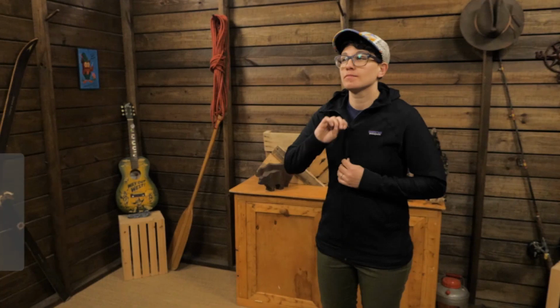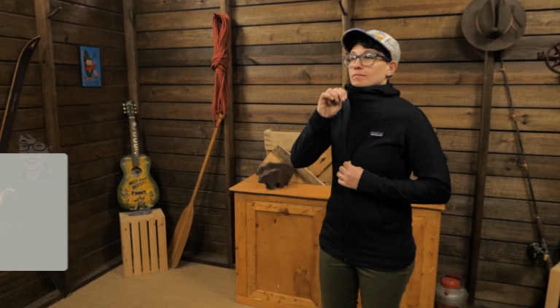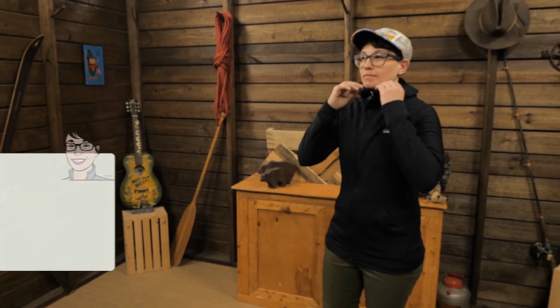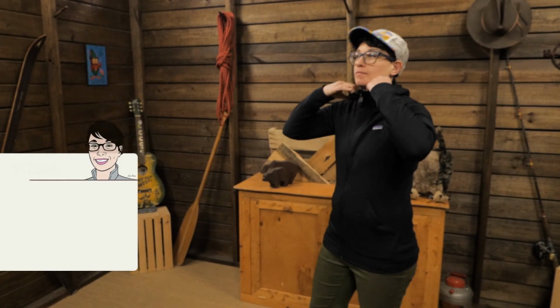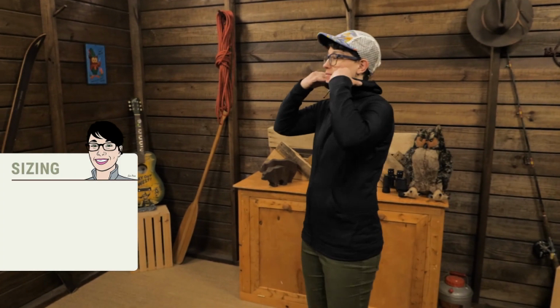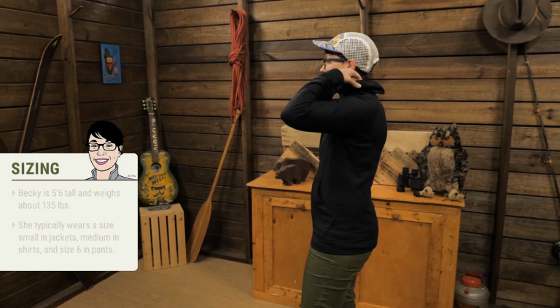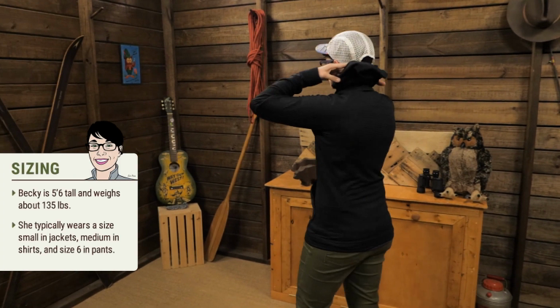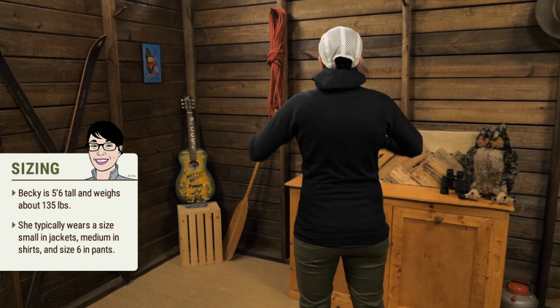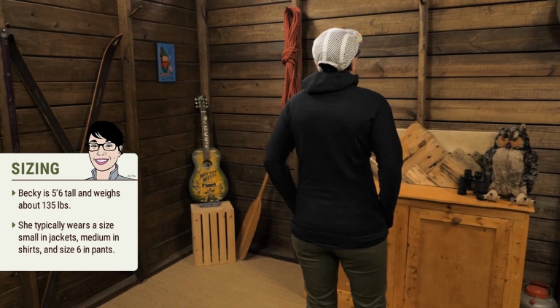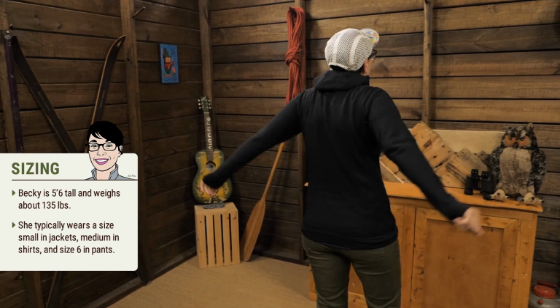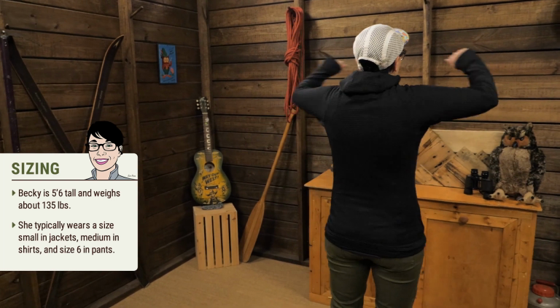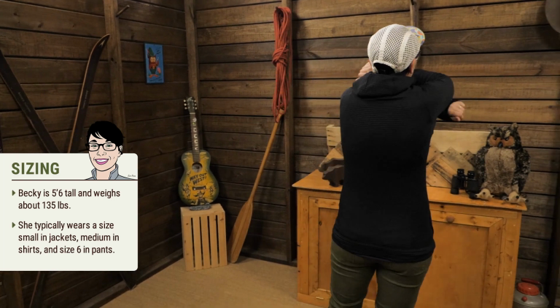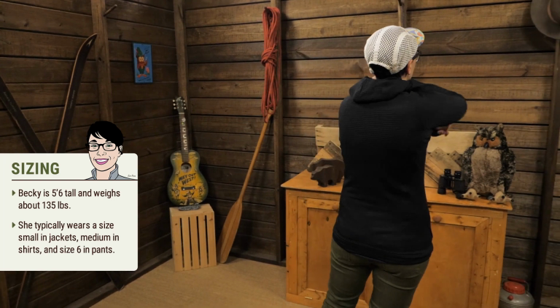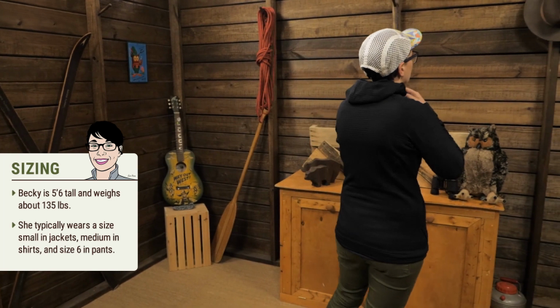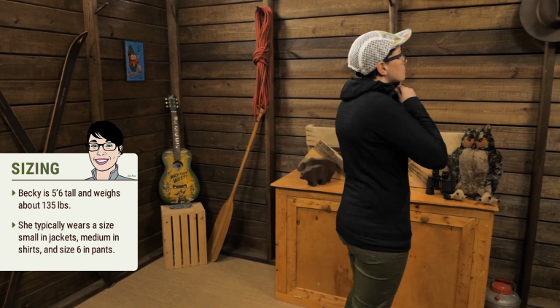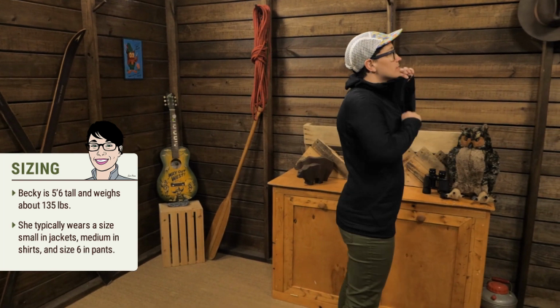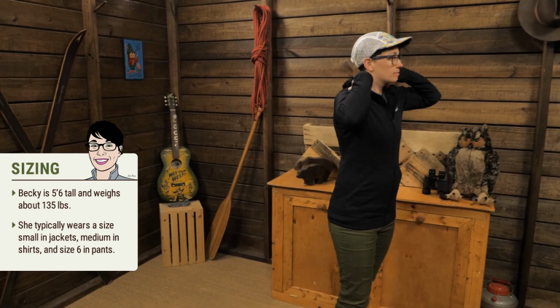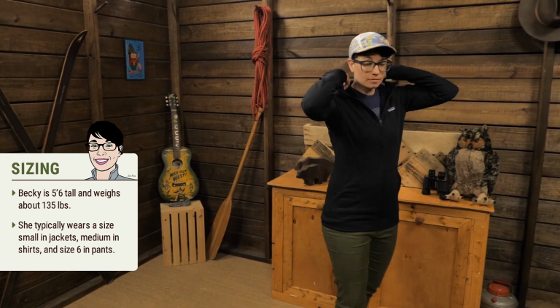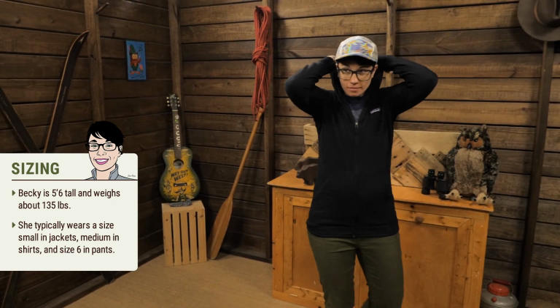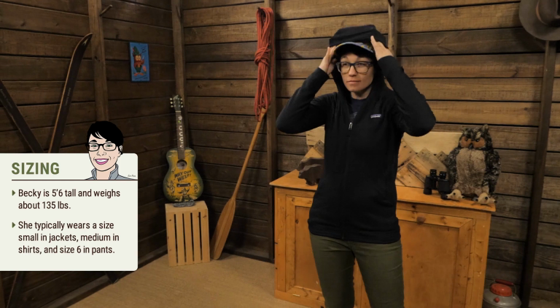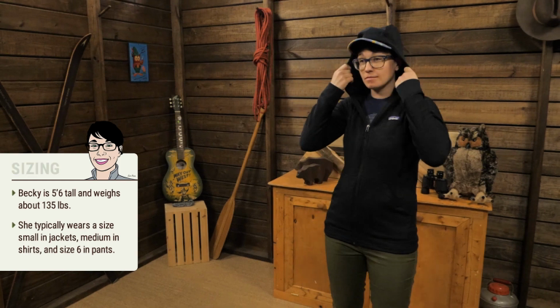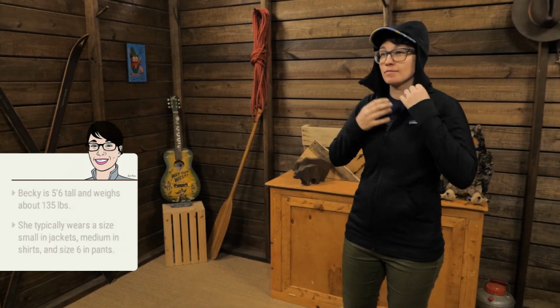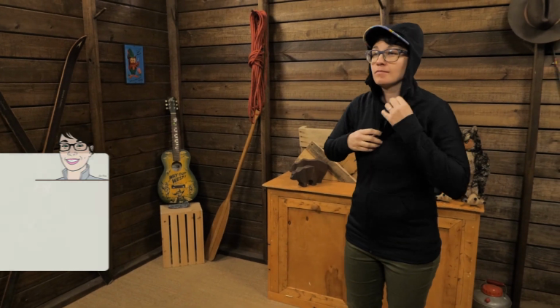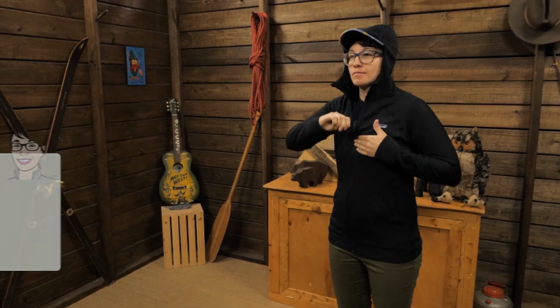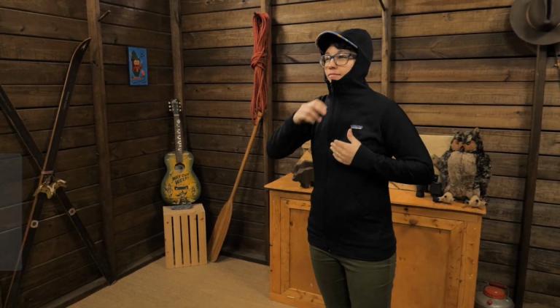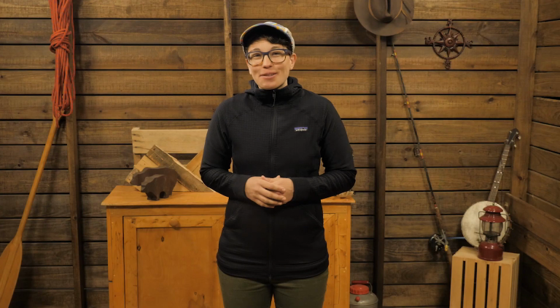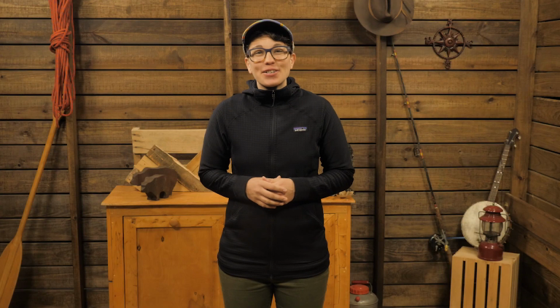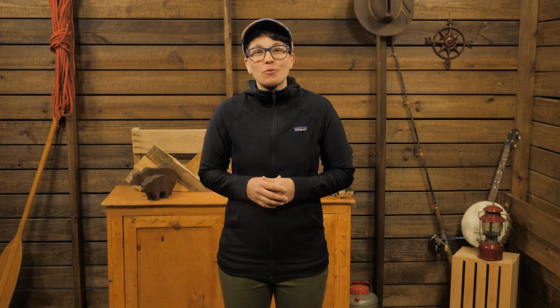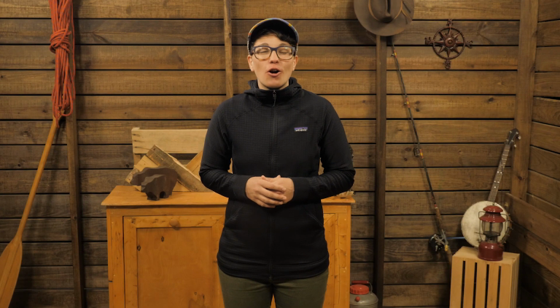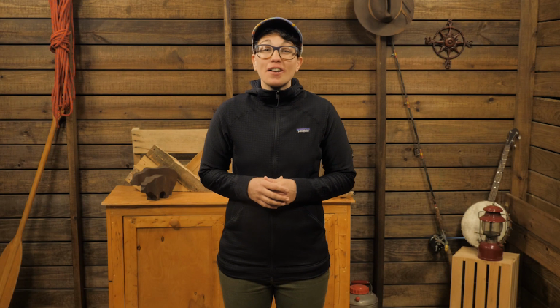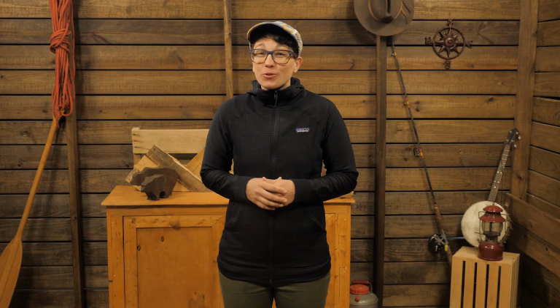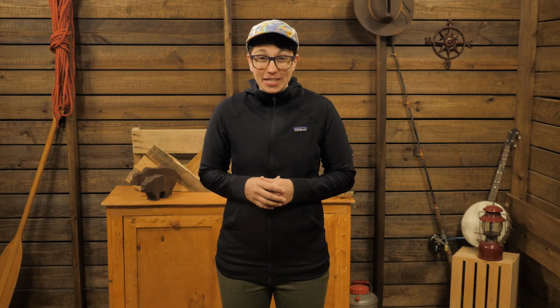I'm wearing size medium and it's the perfect fit with a T-shirt underneath. This is a staple in my gear closet and has become a go-to layer for year-round use. It's the Patagonia Women's R1 Full Zip Hoodie.